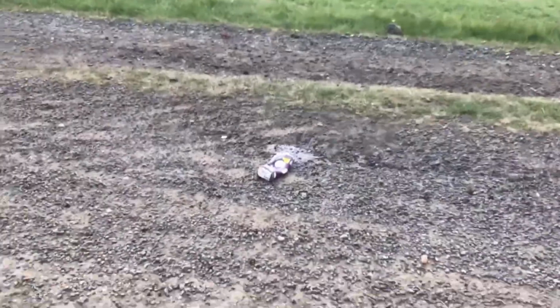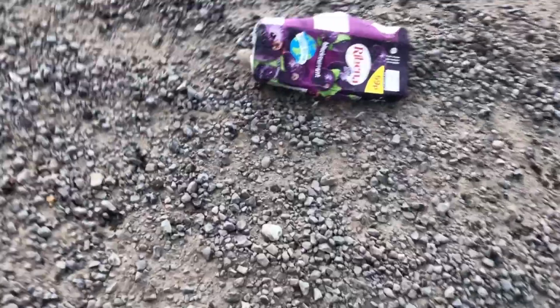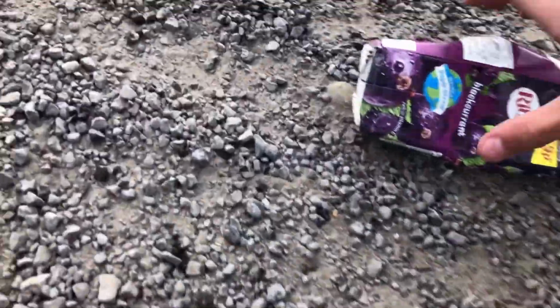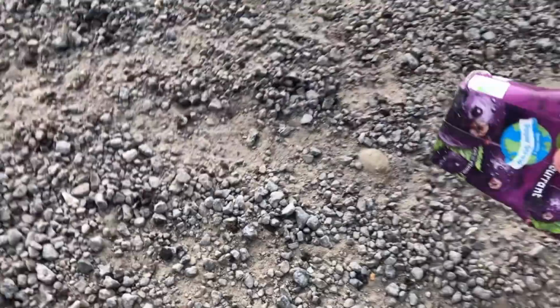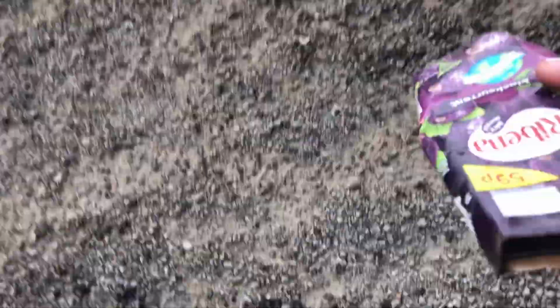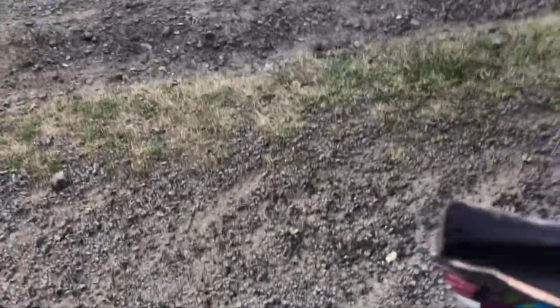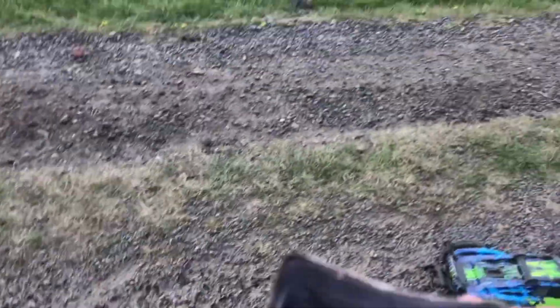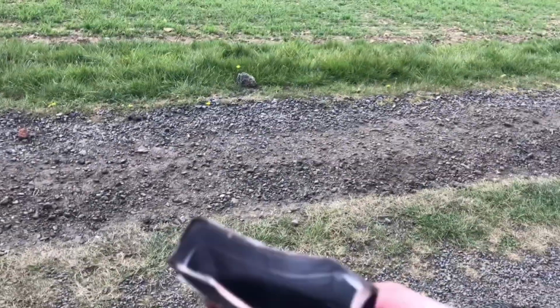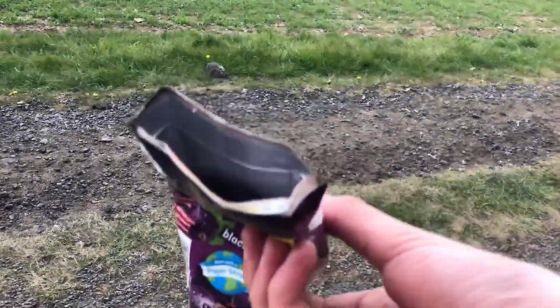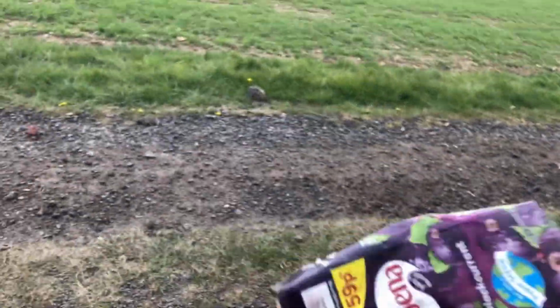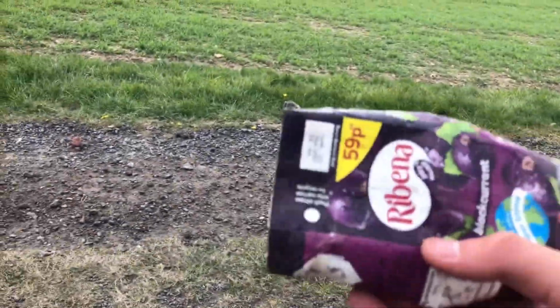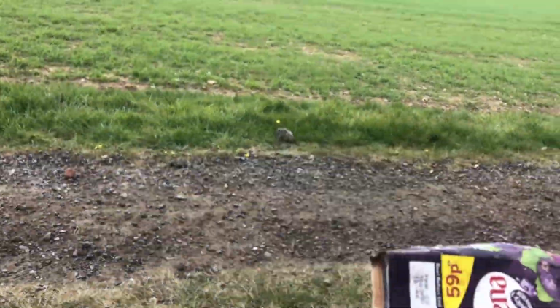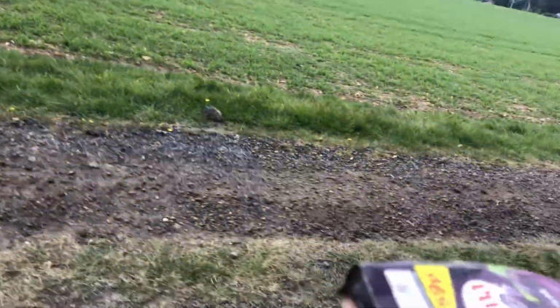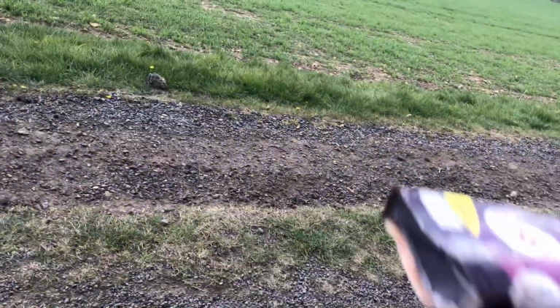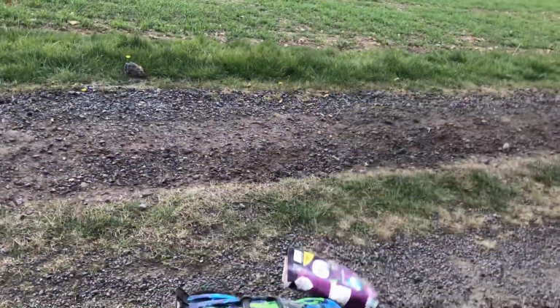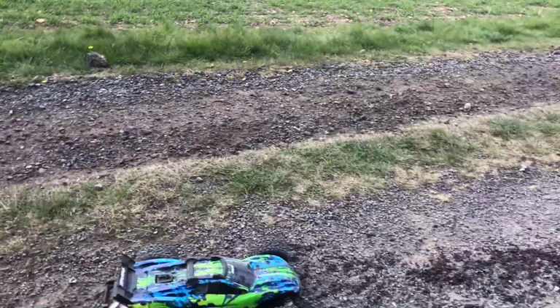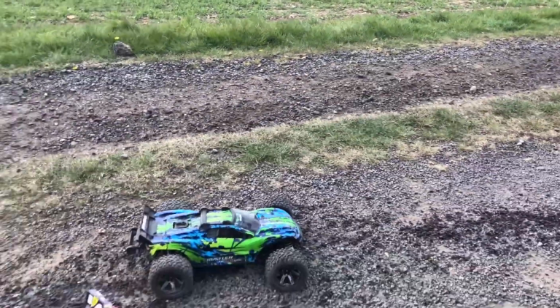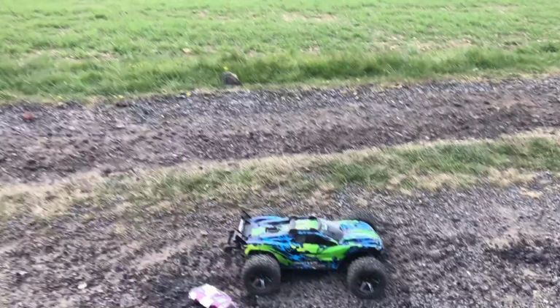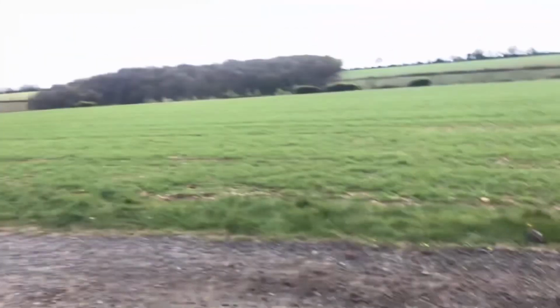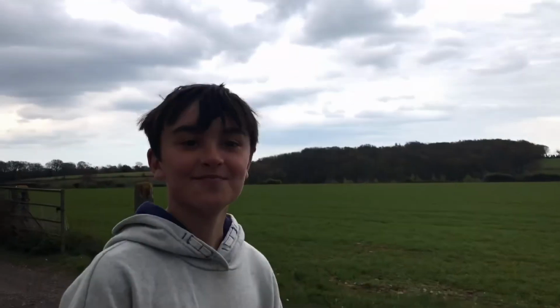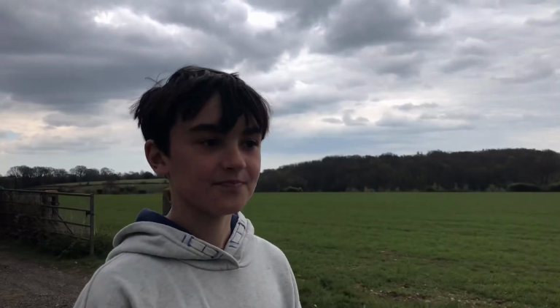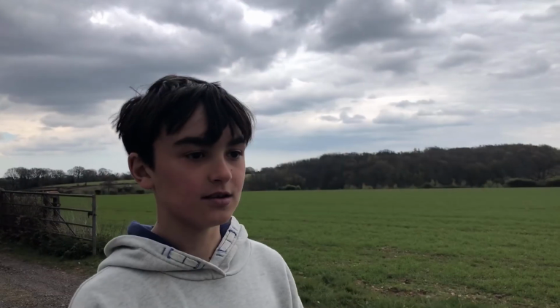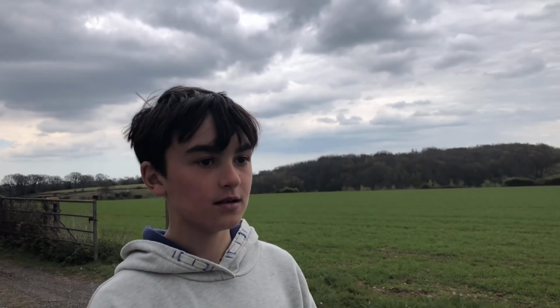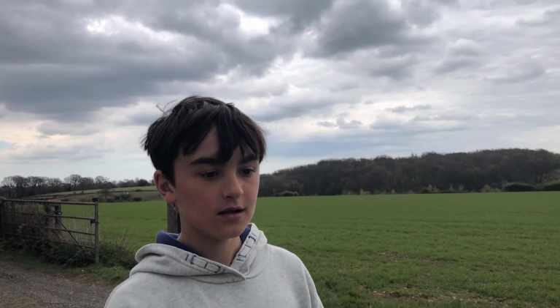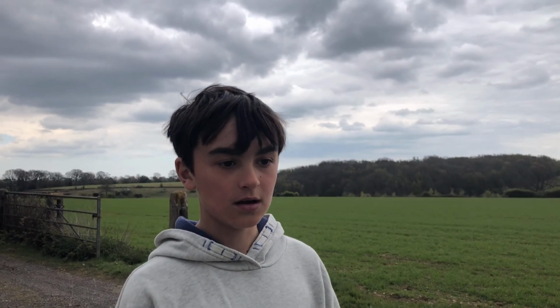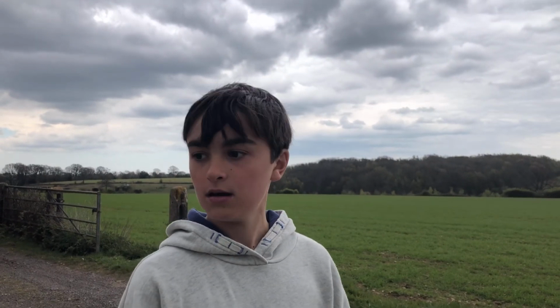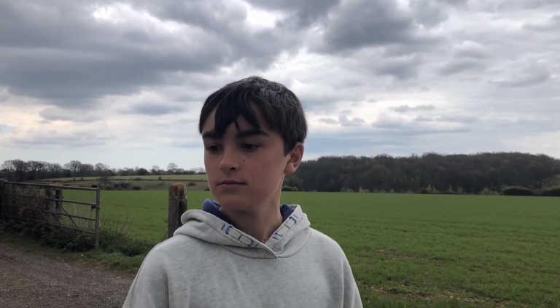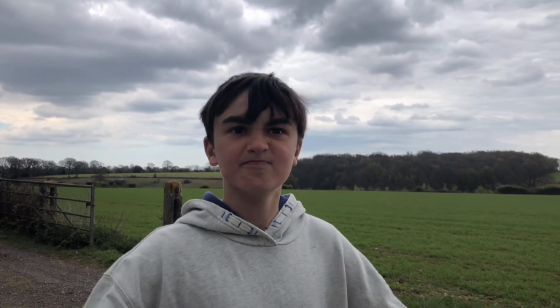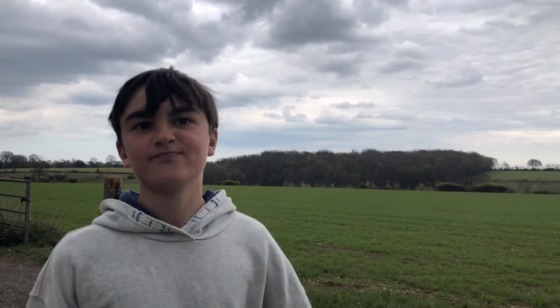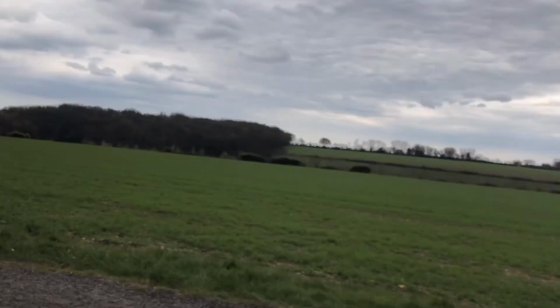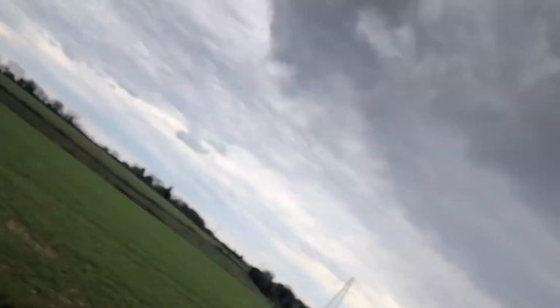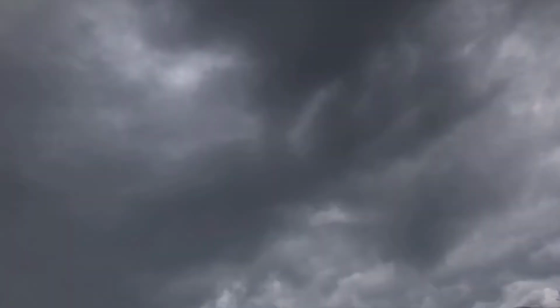Oh my god guys, look — had a bit of a head explosion! Yeah! I think that's it — can we find anything else? No, no, no, so that's it.